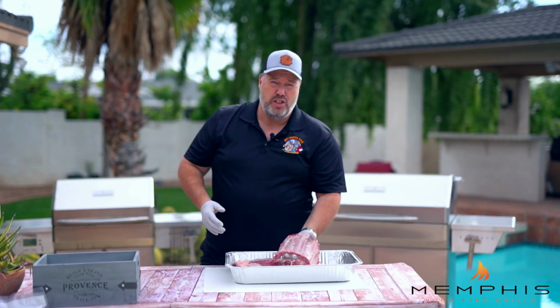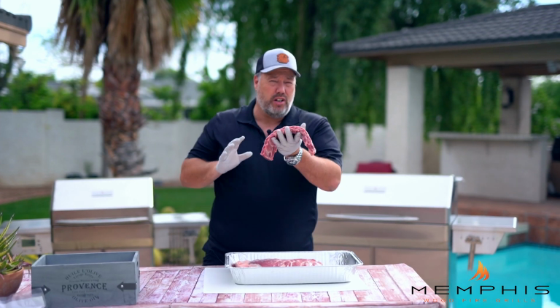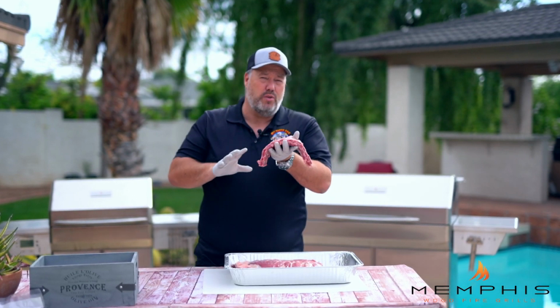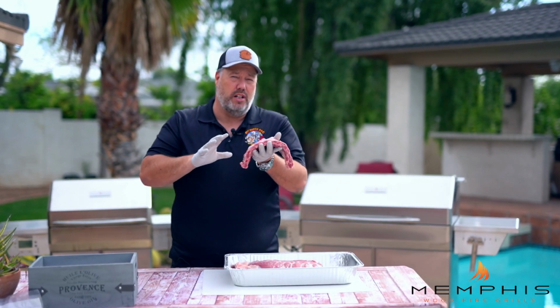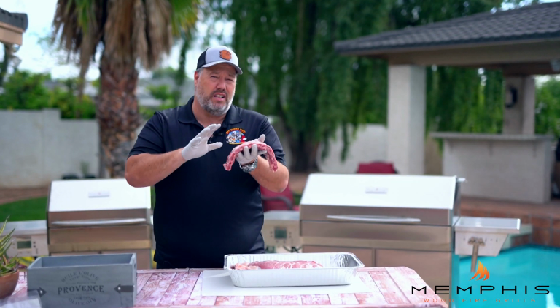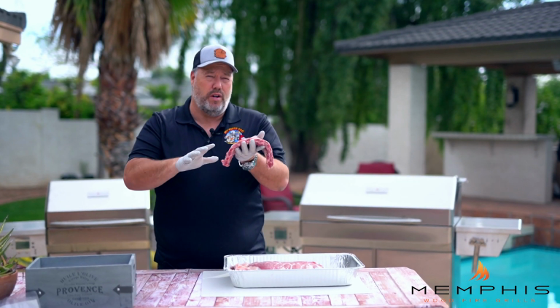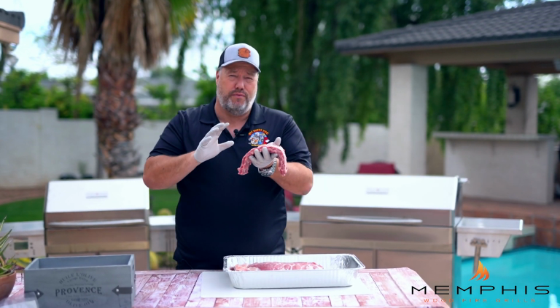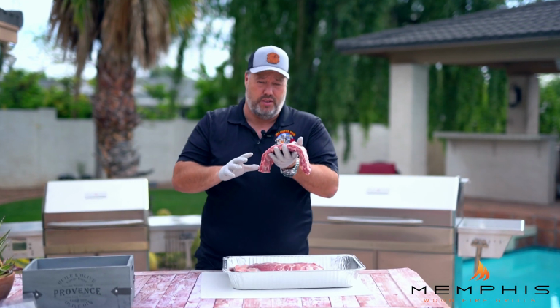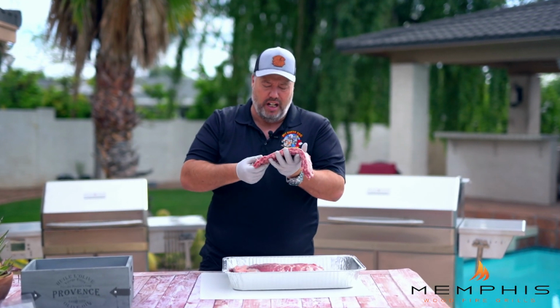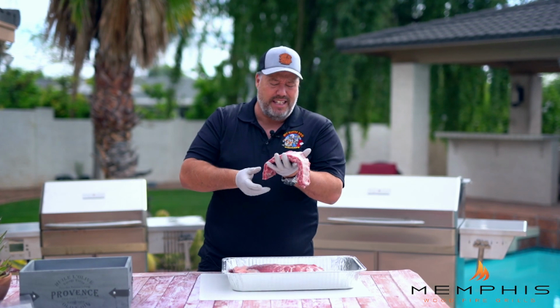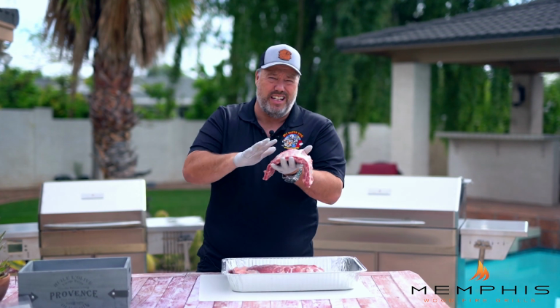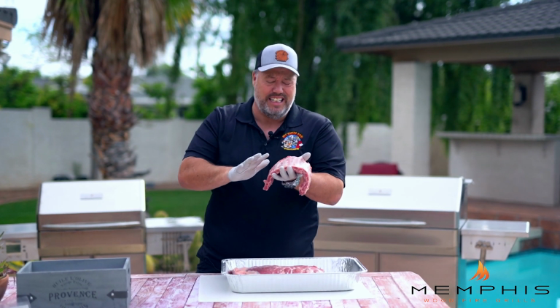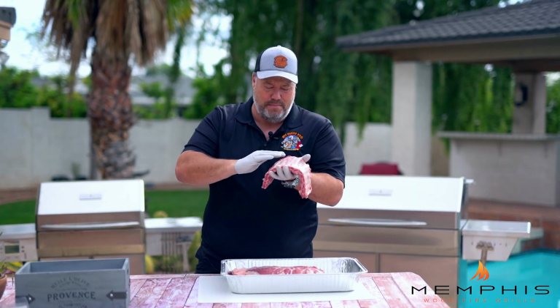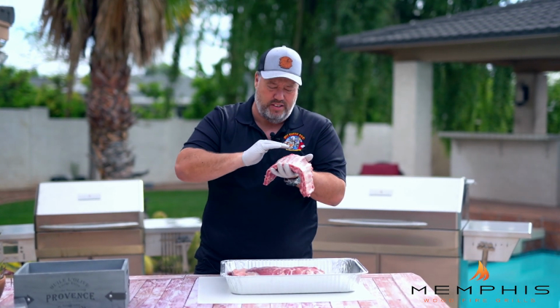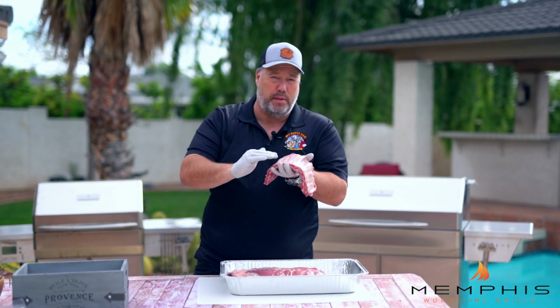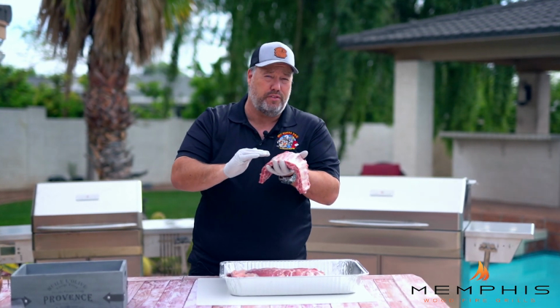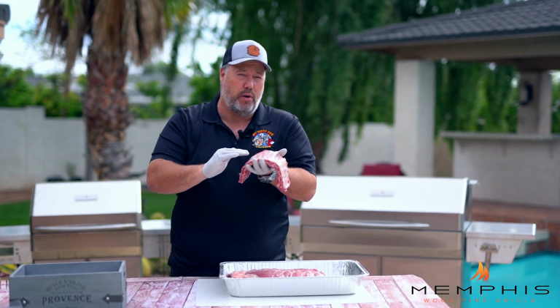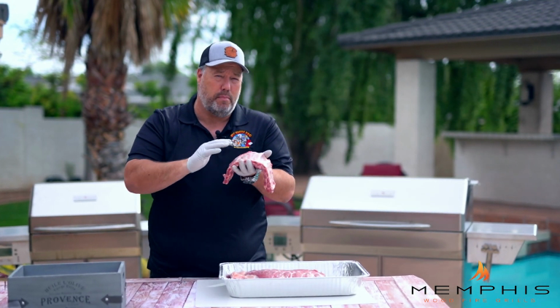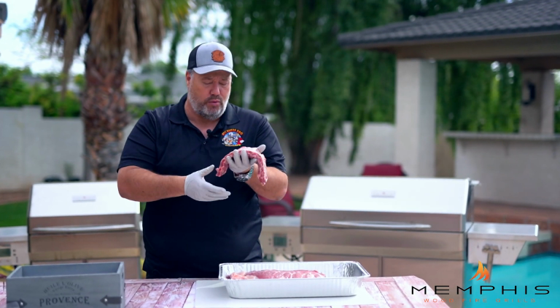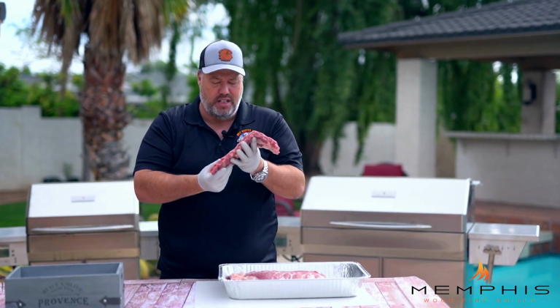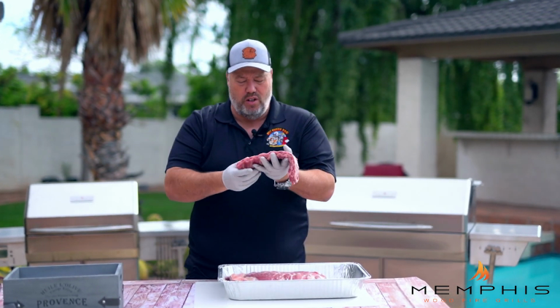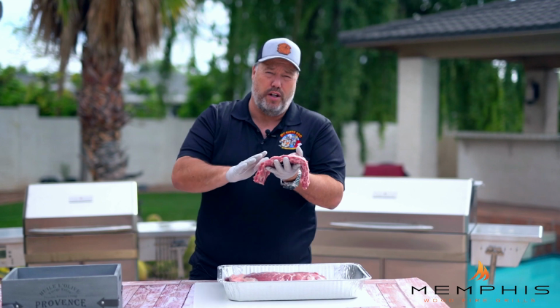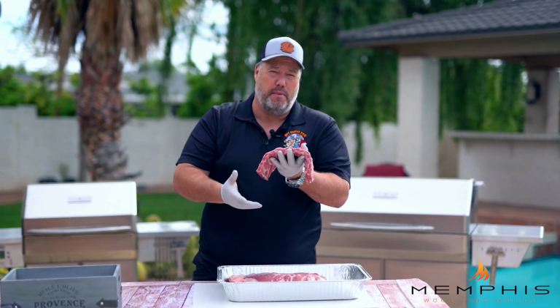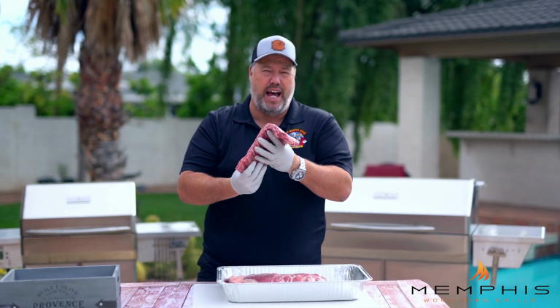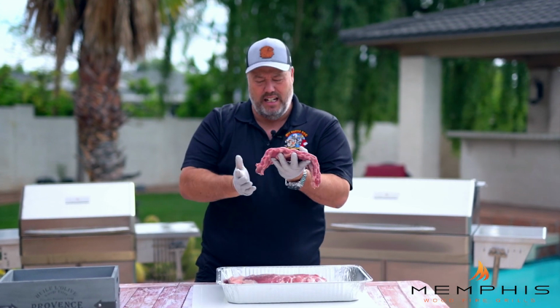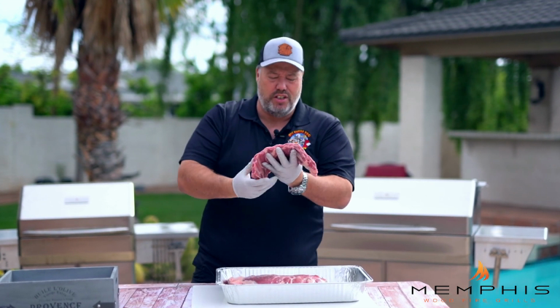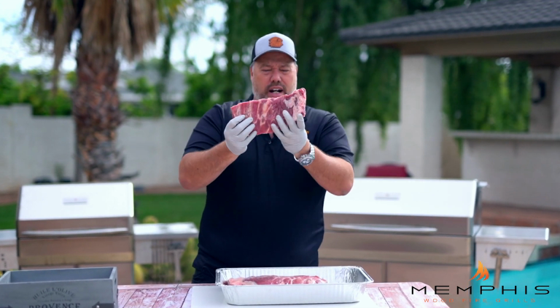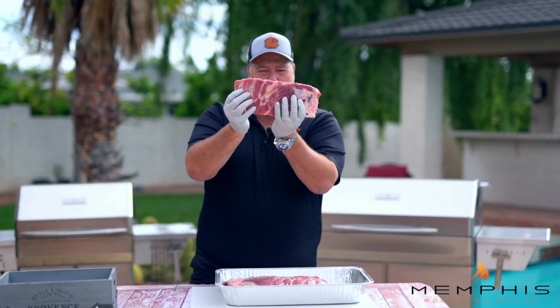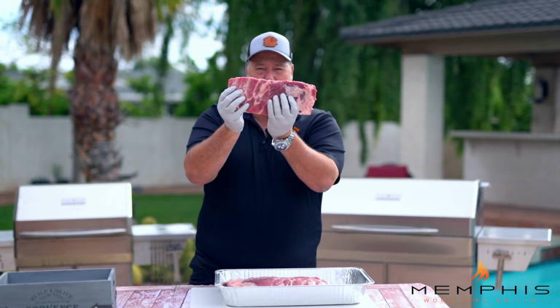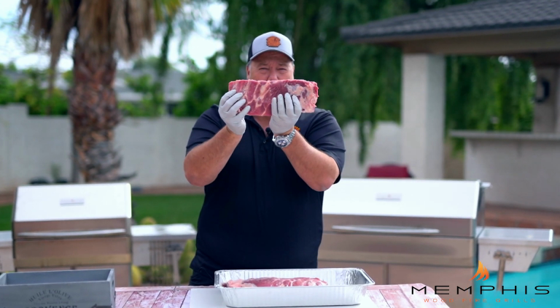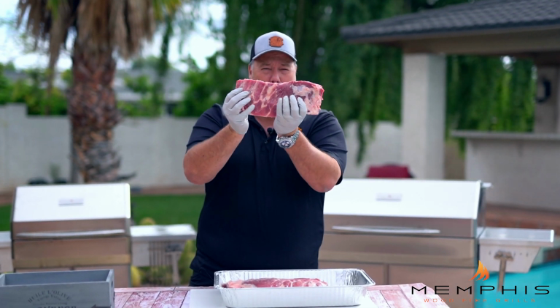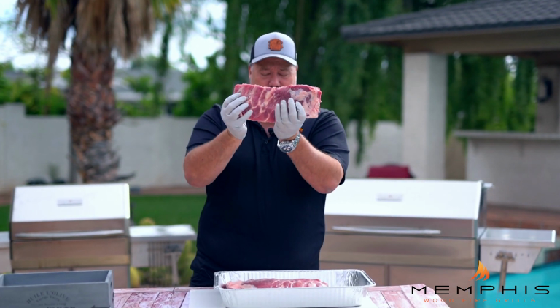We're going to use St. Louis cut ribs for this cook. The only thing that I did to them was peel off the membrane on the back of the ribs. I also trimmed some of the fat and just squared up the ribs so they look a little bit nicer.